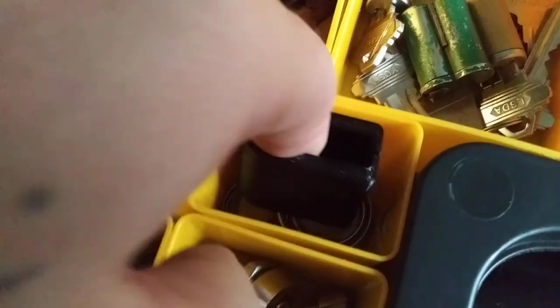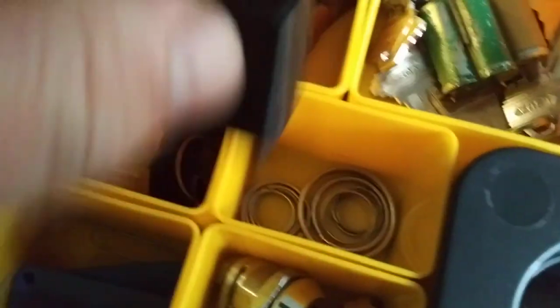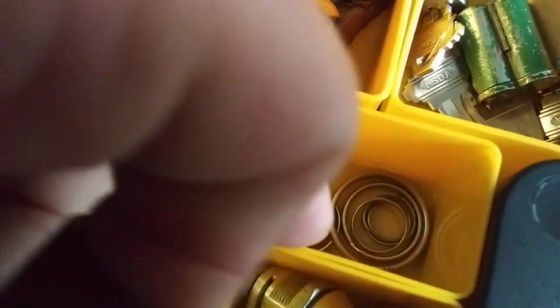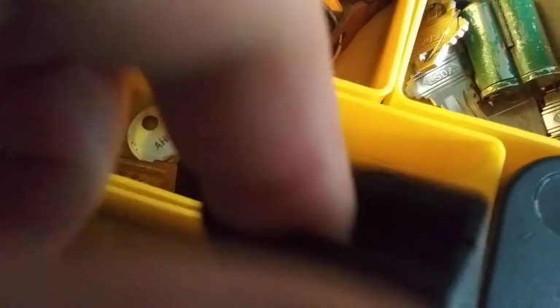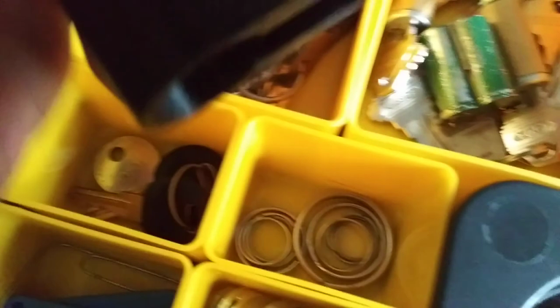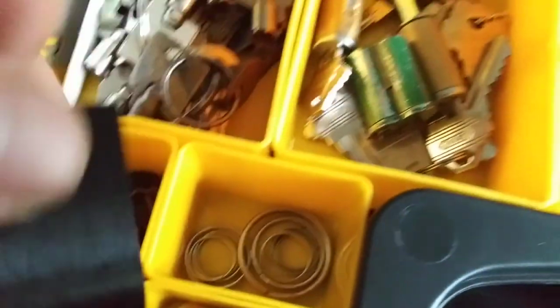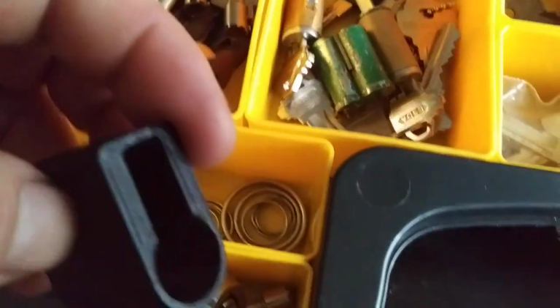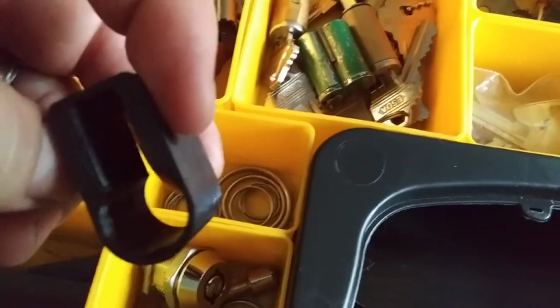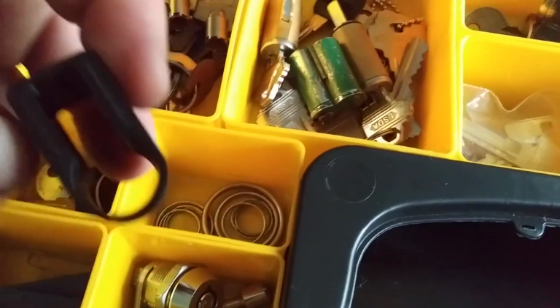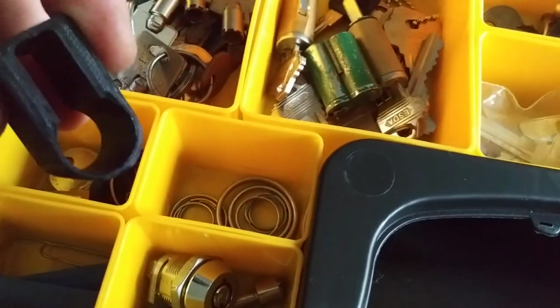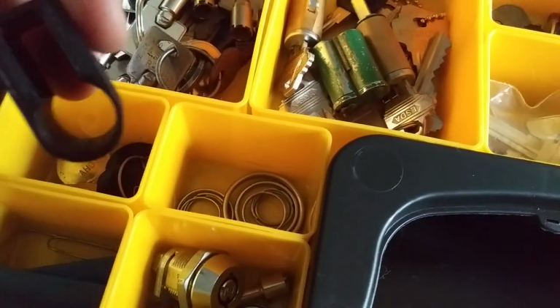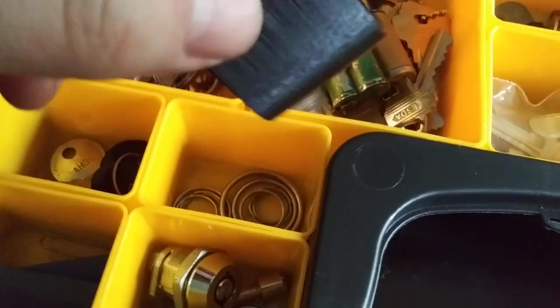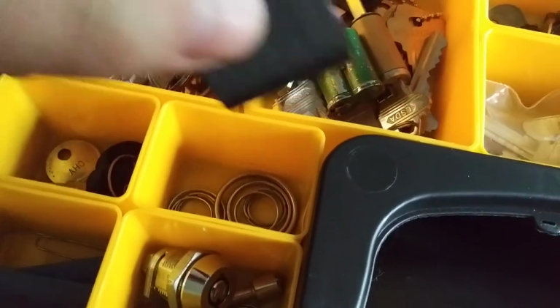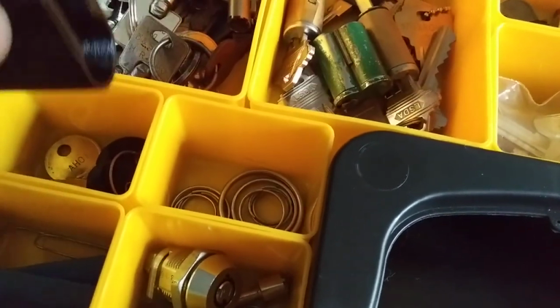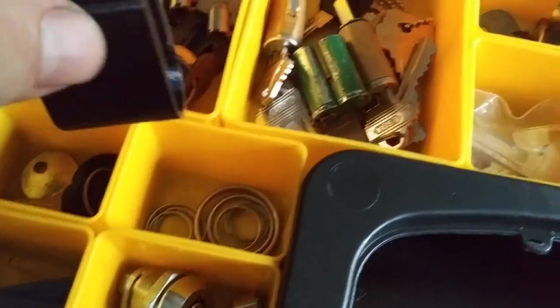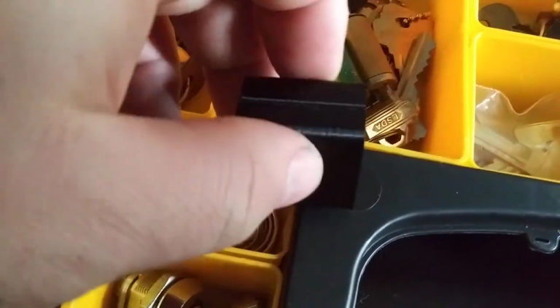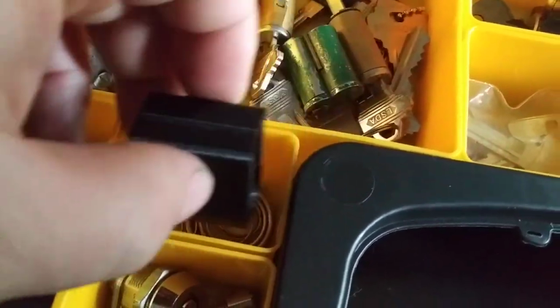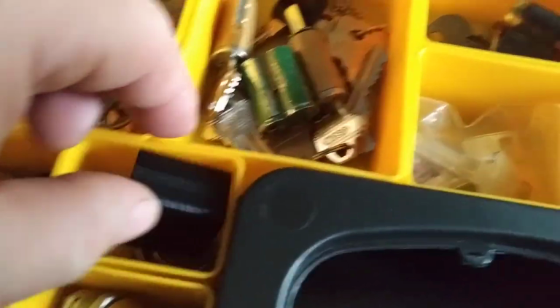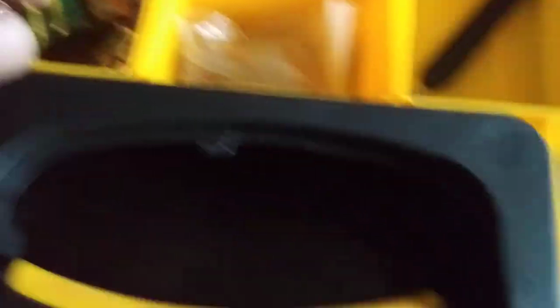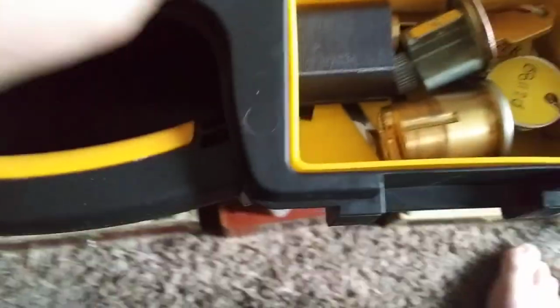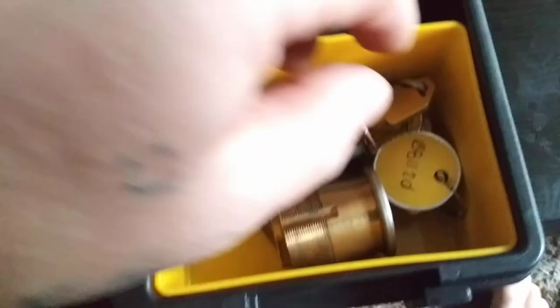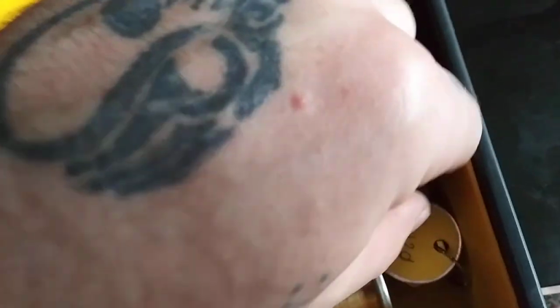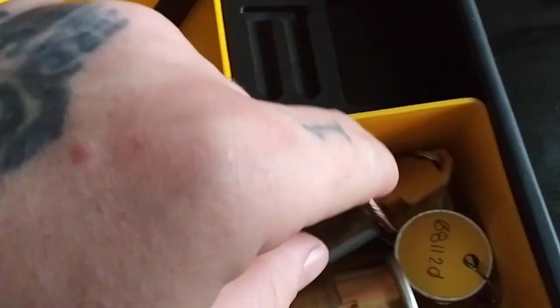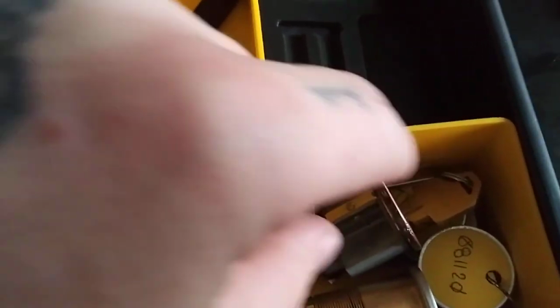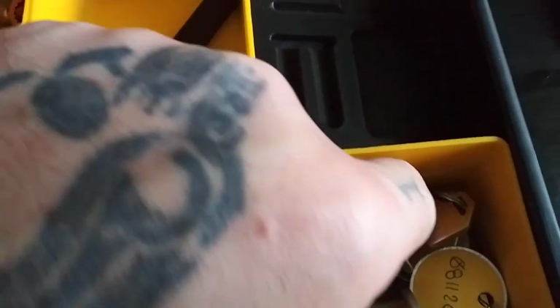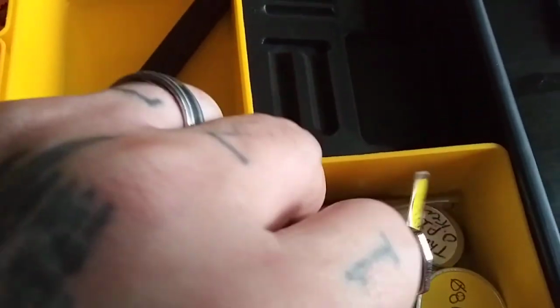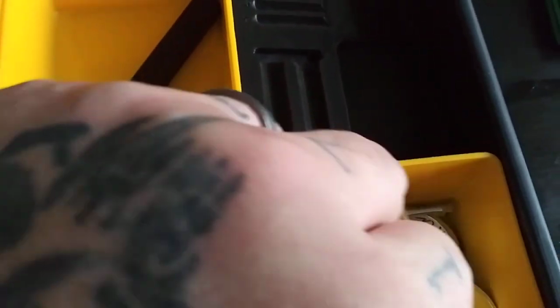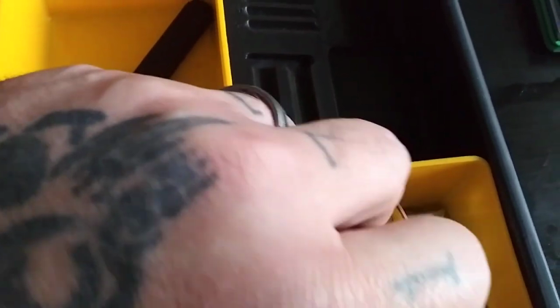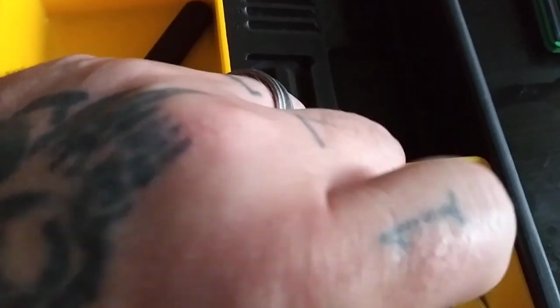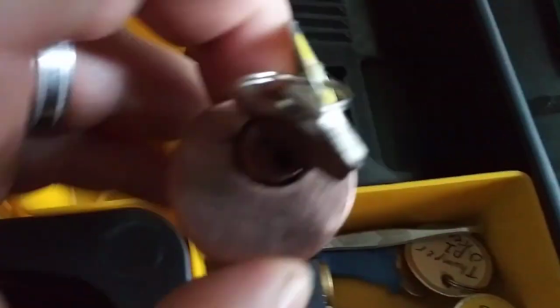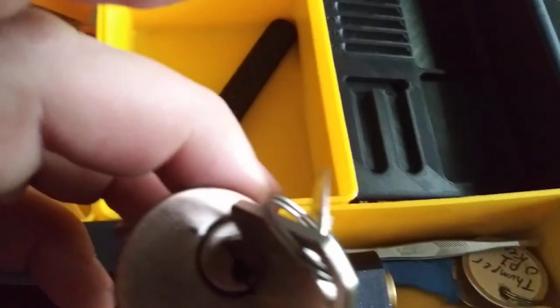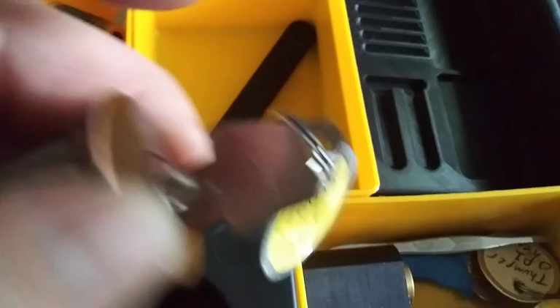And here we got some key rings and a Euro cylinder holder for the vise. And over here, here's the fun stuff.